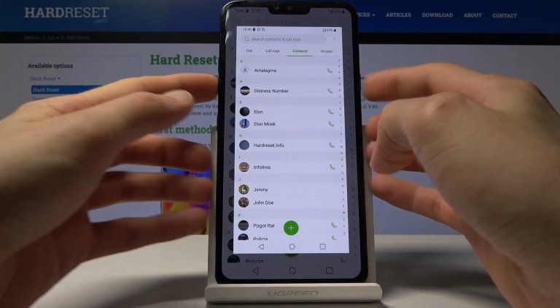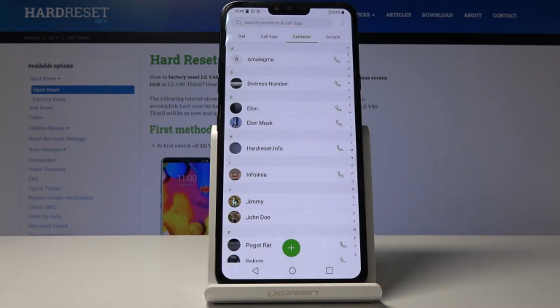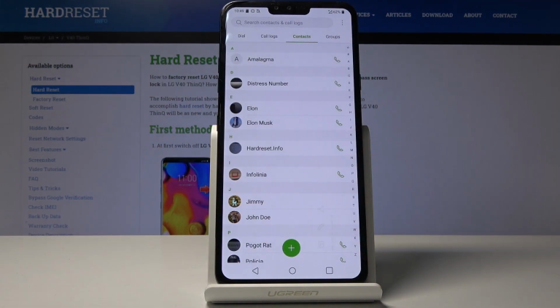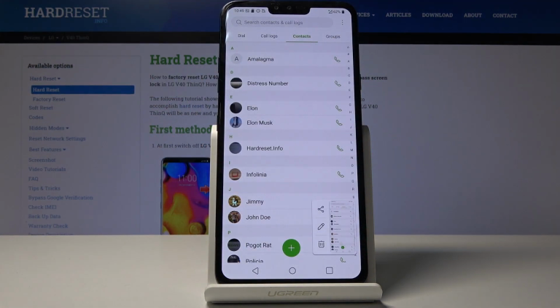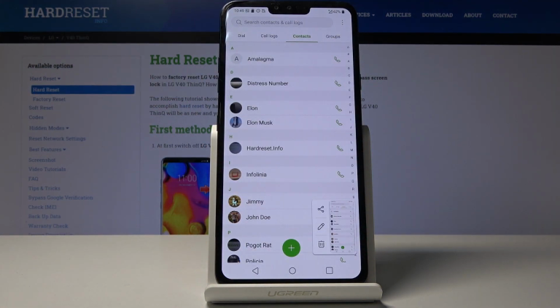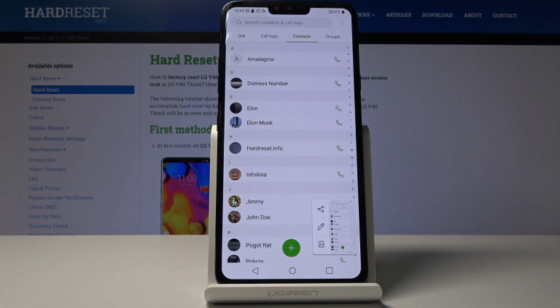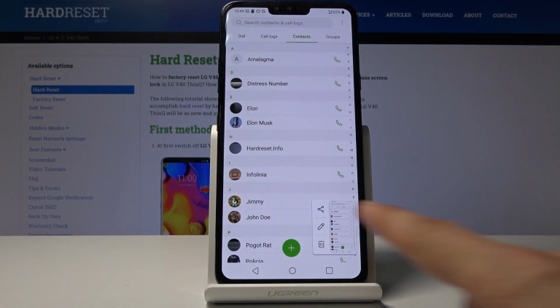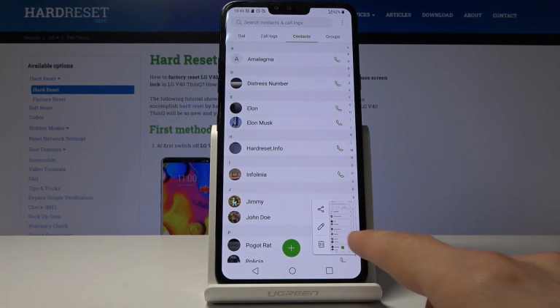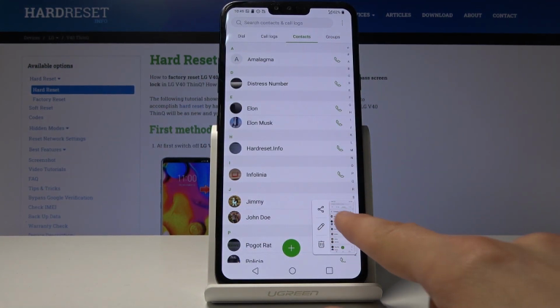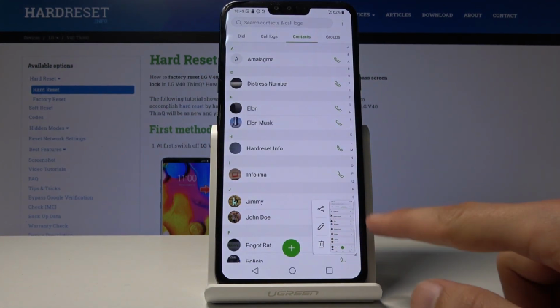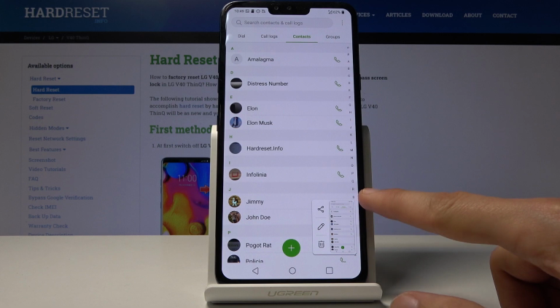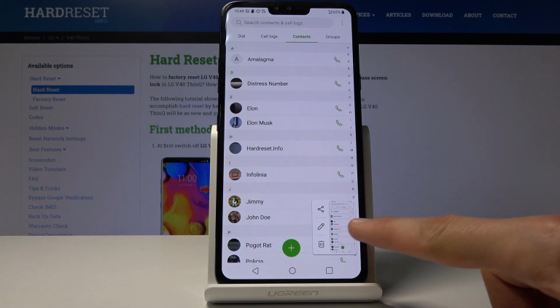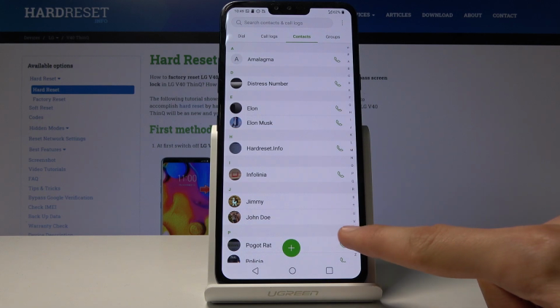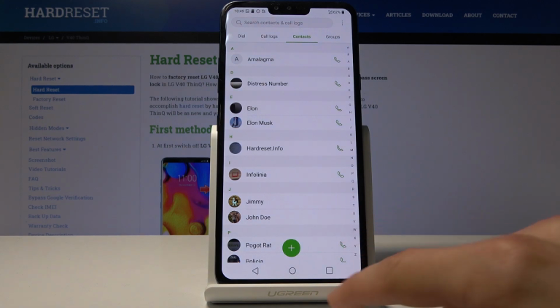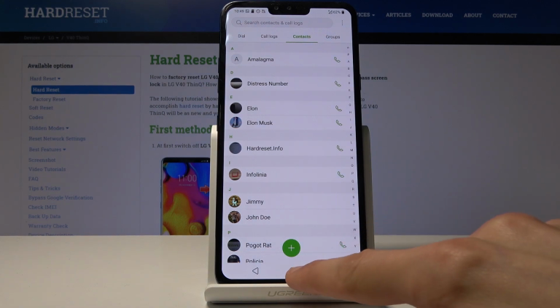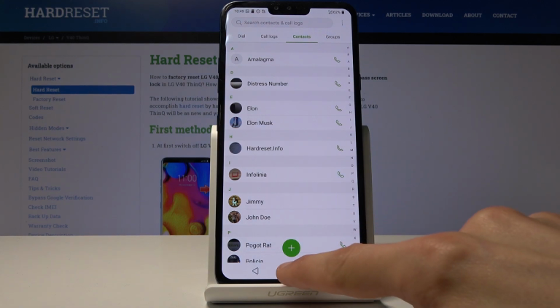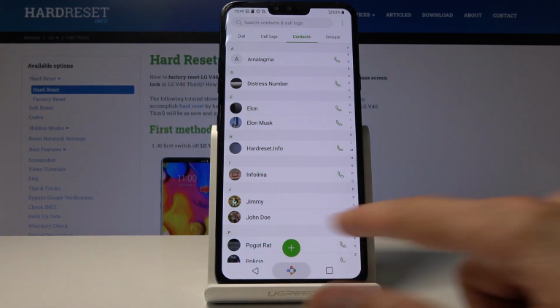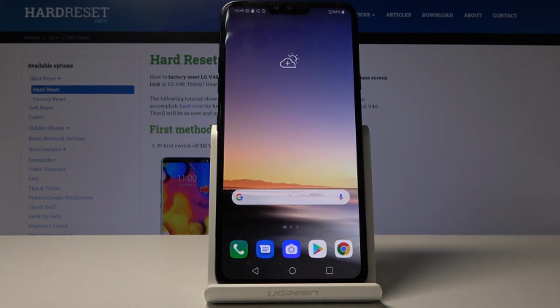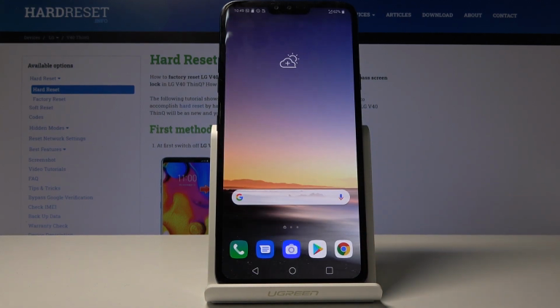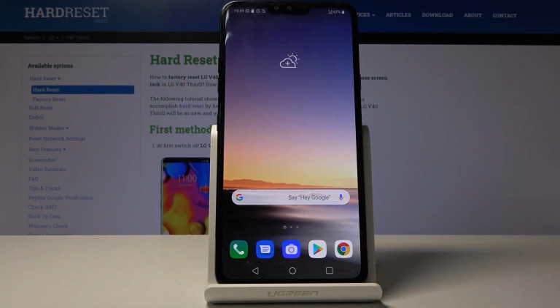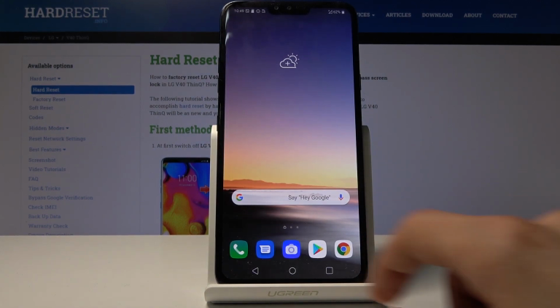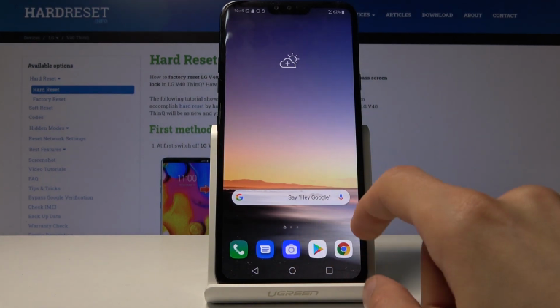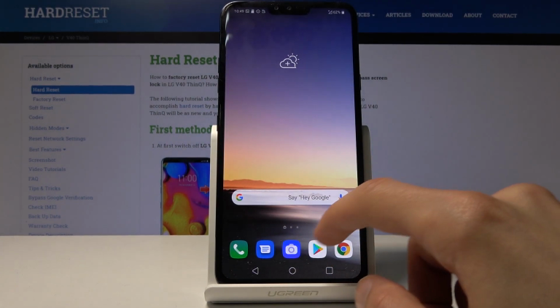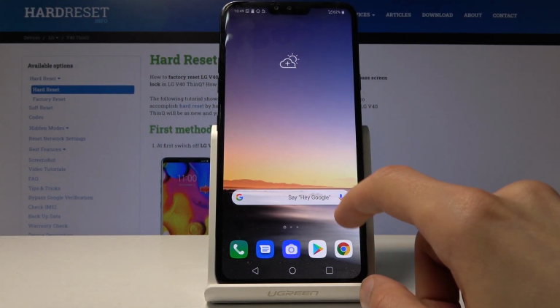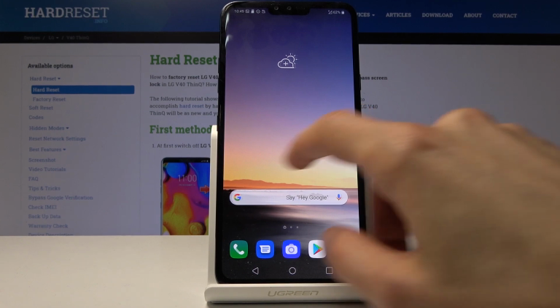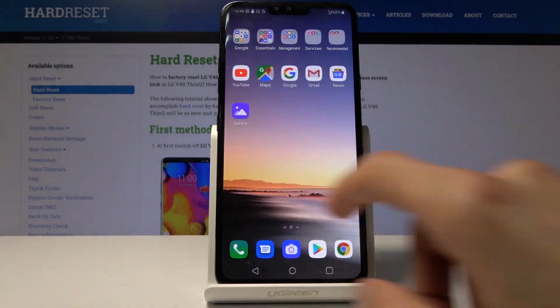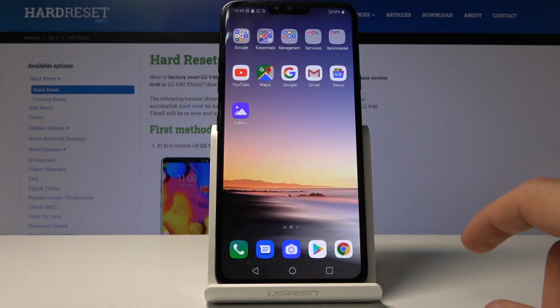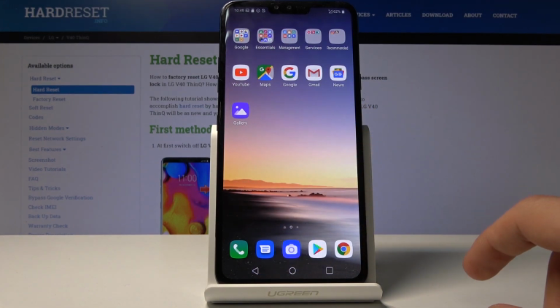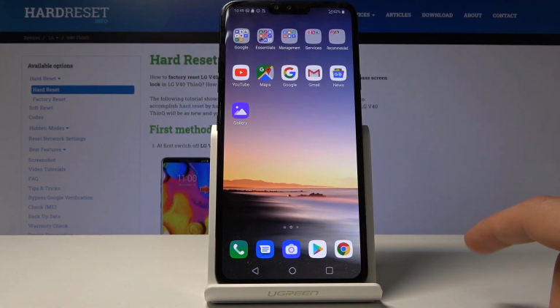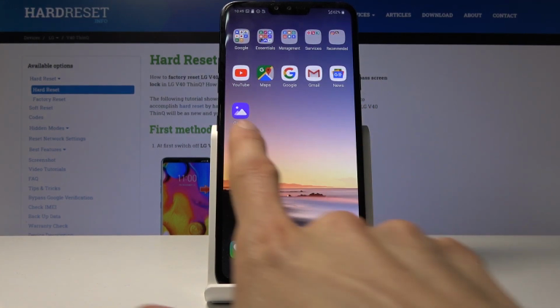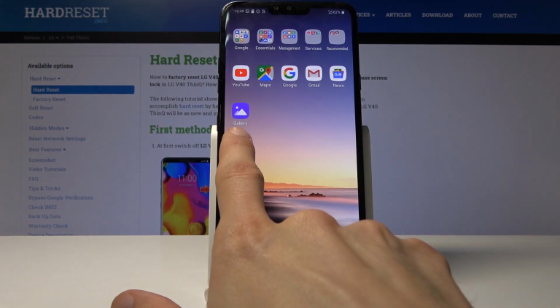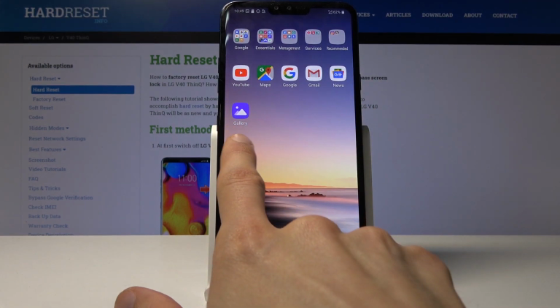You'll see this animation of the screen shrinking, and then you have a thumbnail right here which you can edit or share. You can also leave this, and the screenshot that you have captured can be found in your gallery.